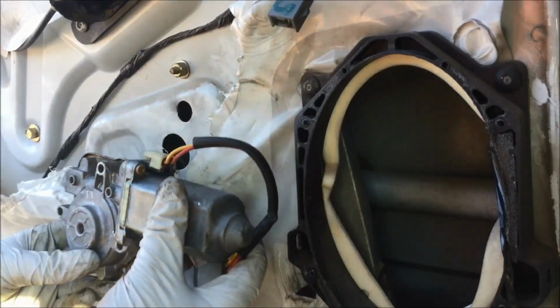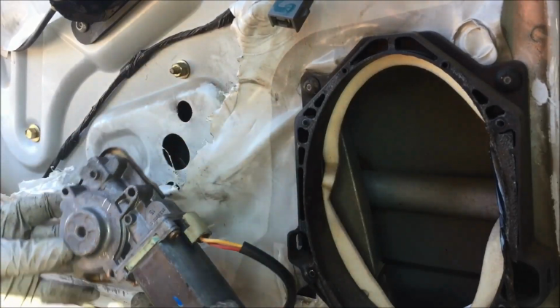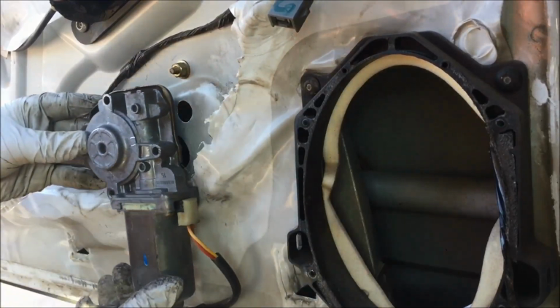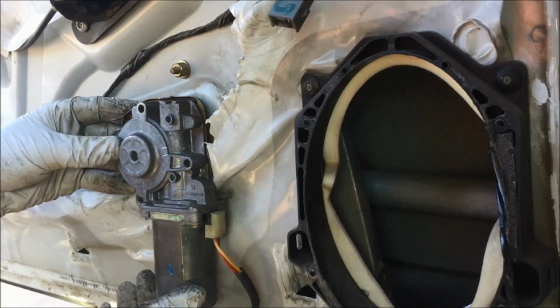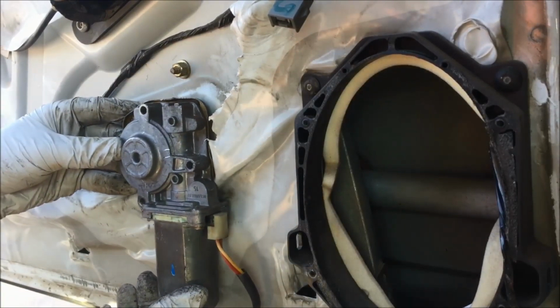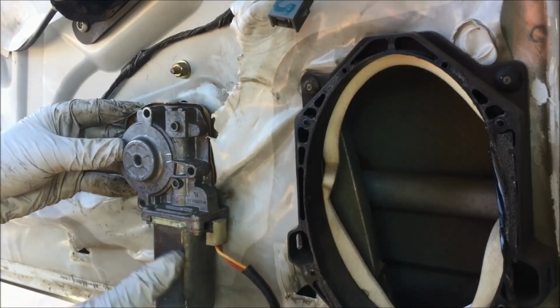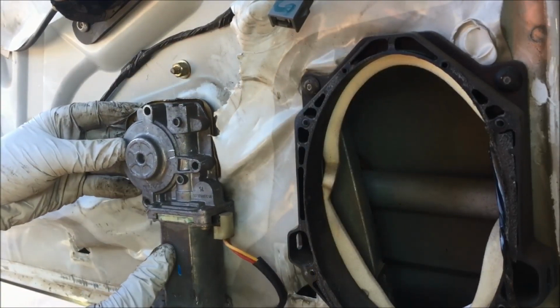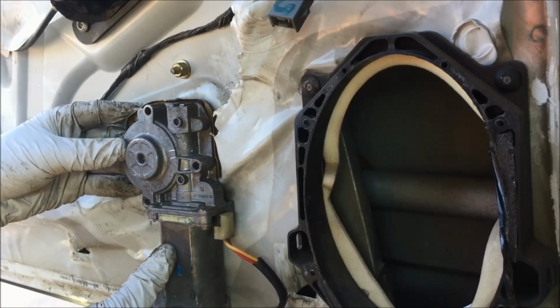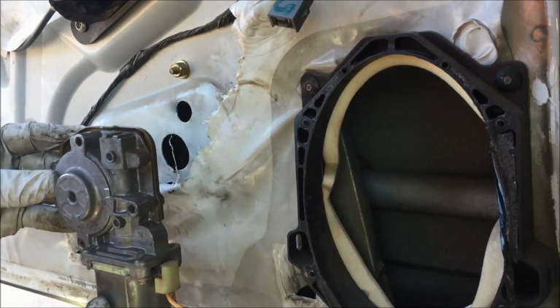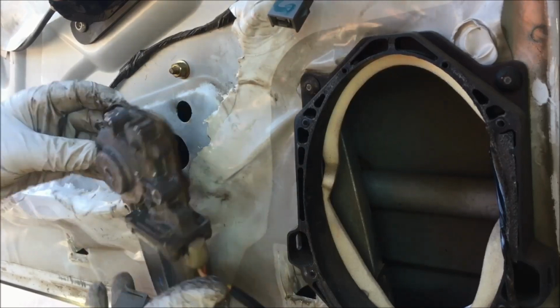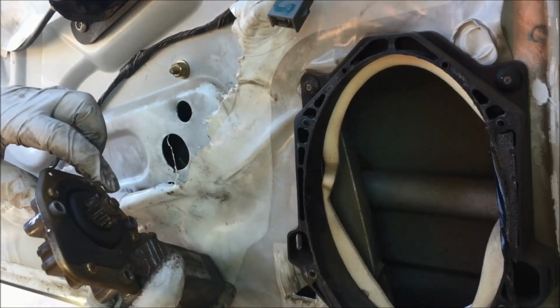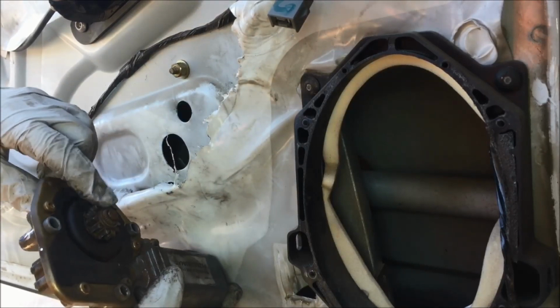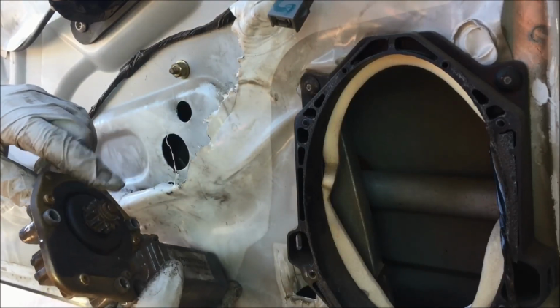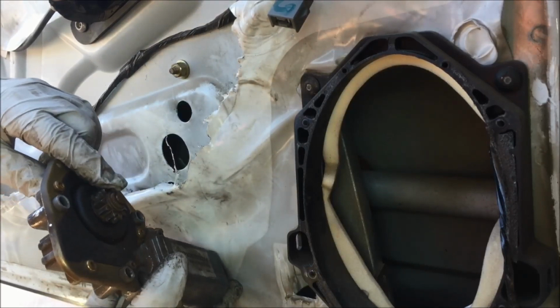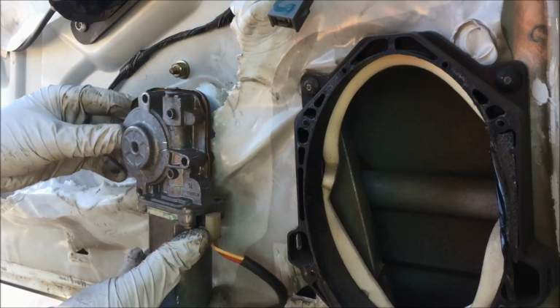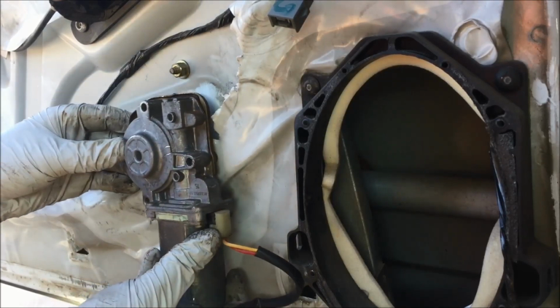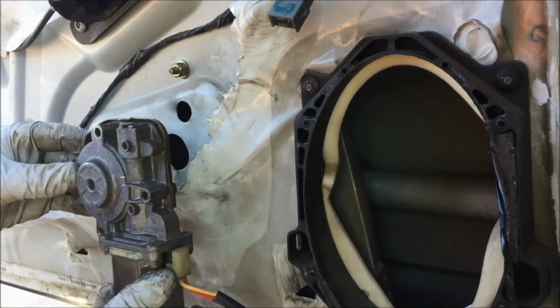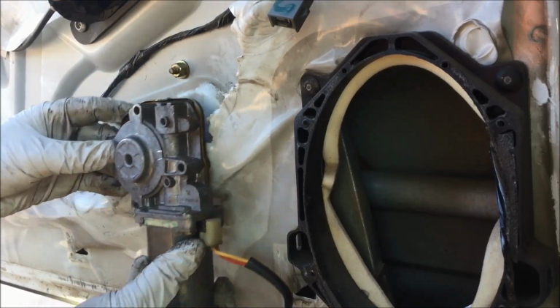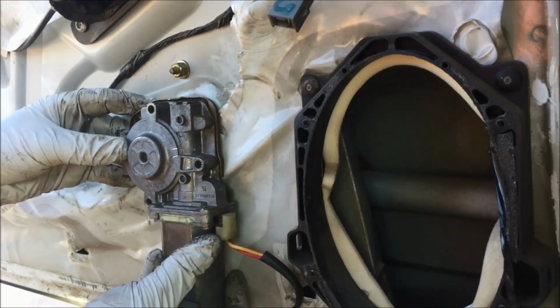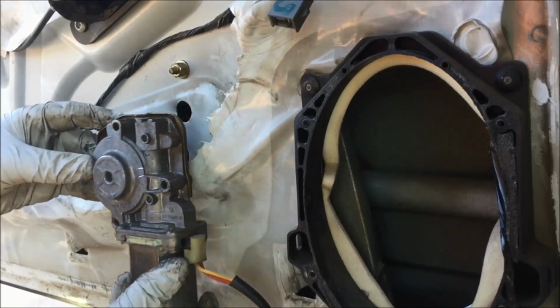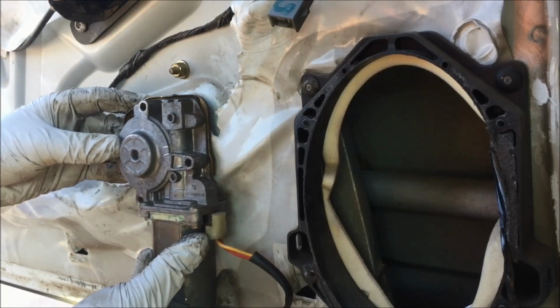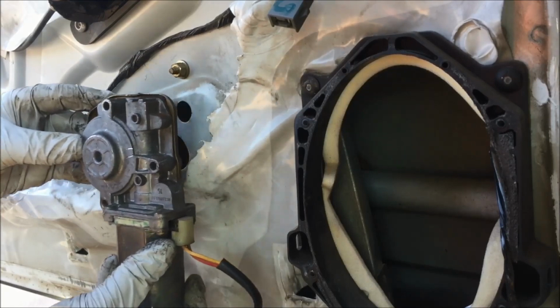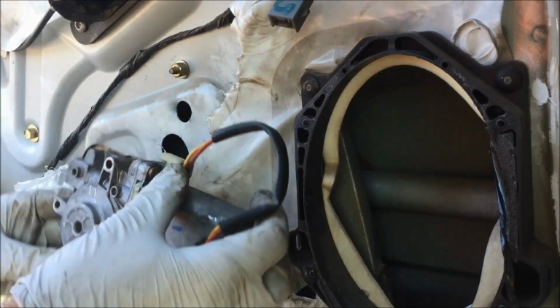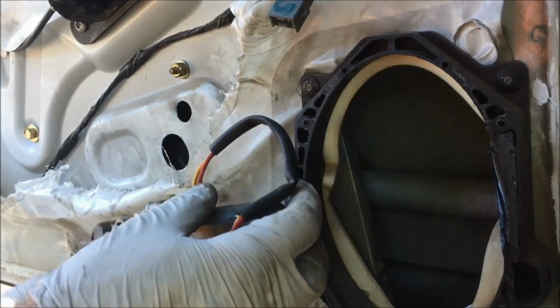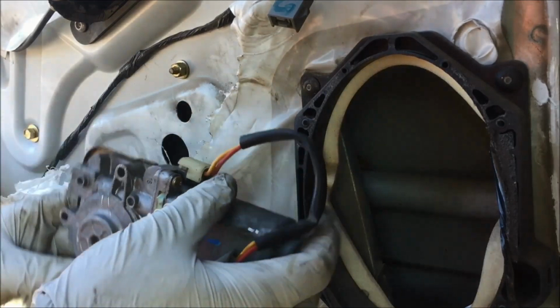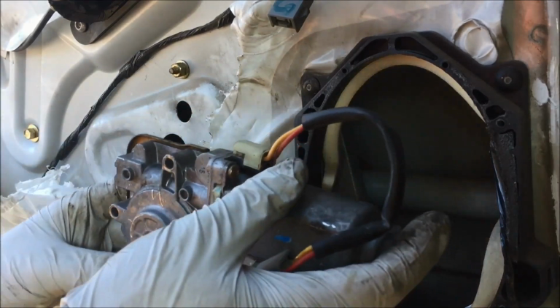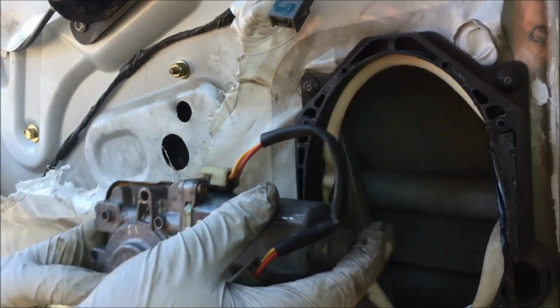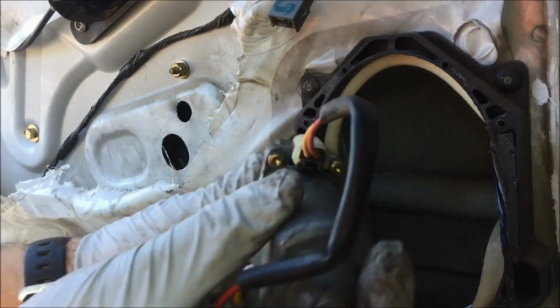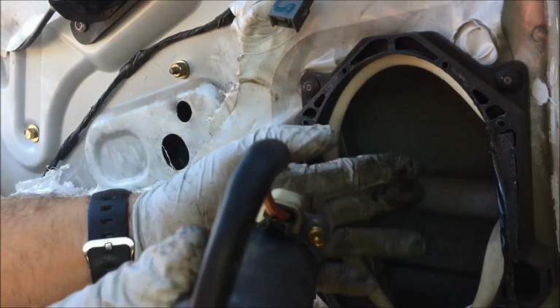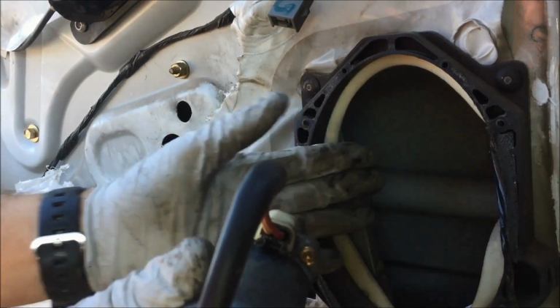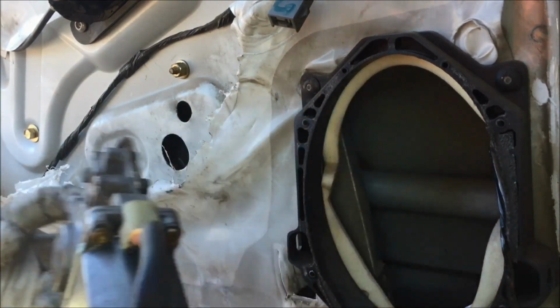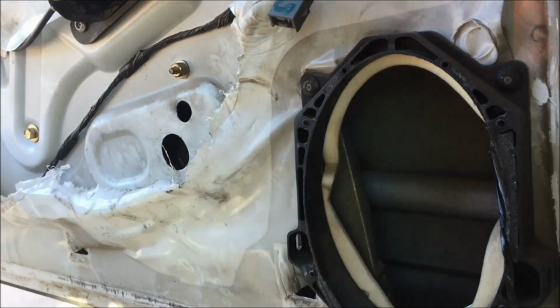Once again the motor is in here and you want to pry it forward to get the teeth off of the track. Pry forward slightly and just kind of walk it on out, and out through the speaker hole it'll come.